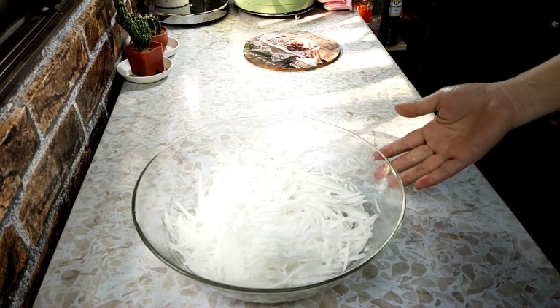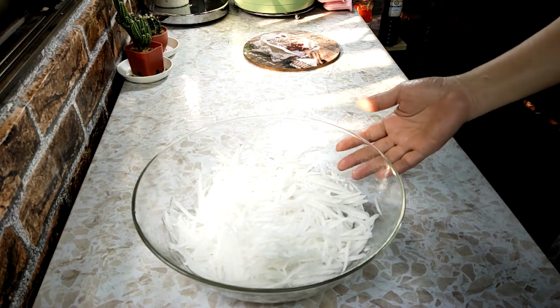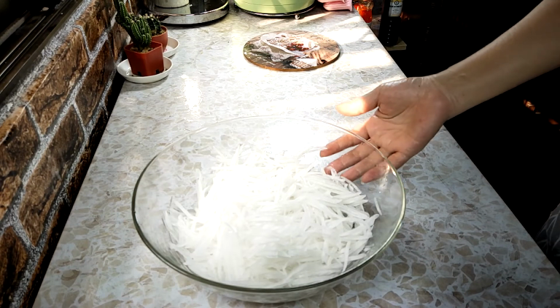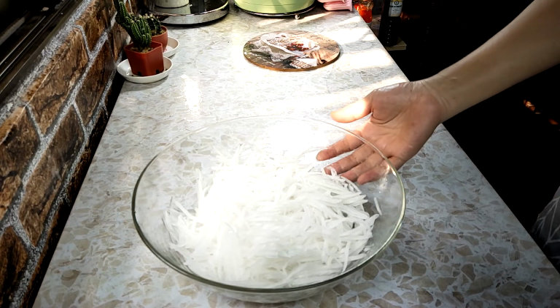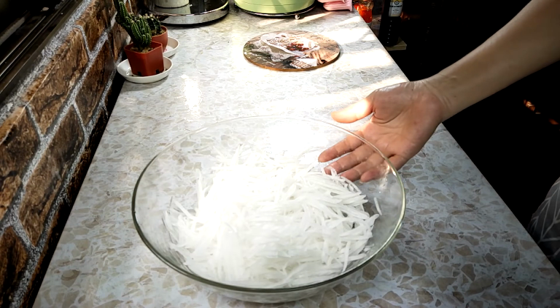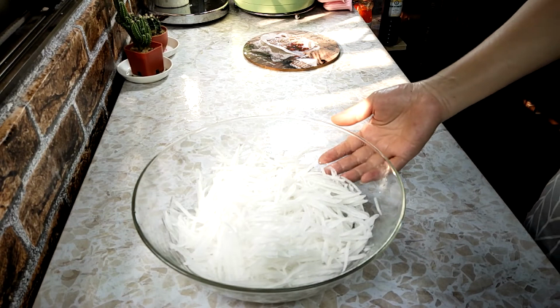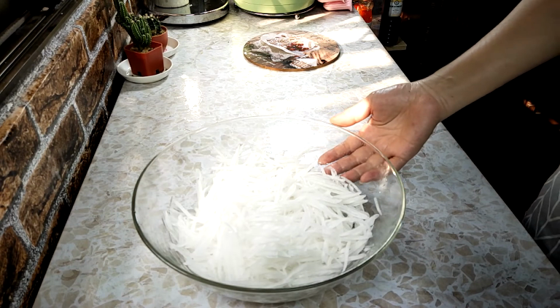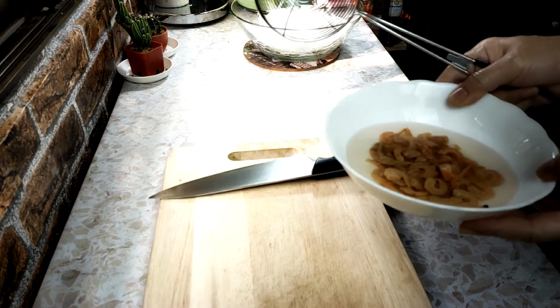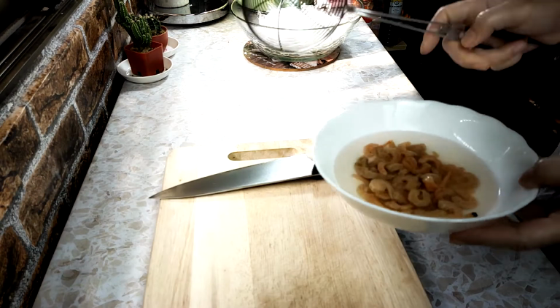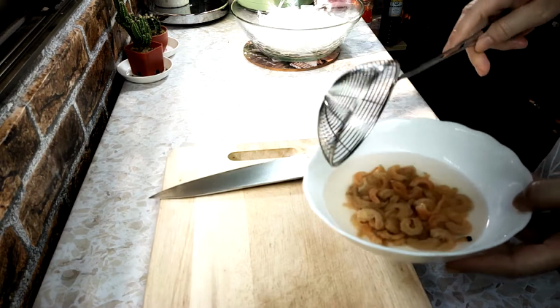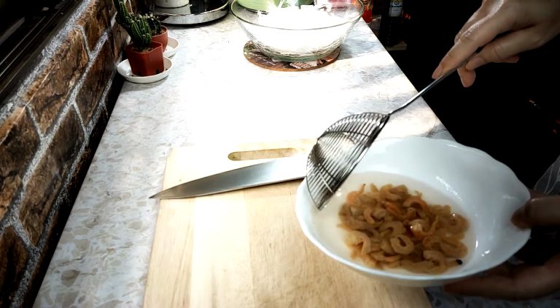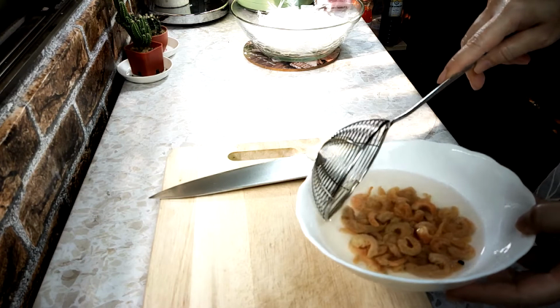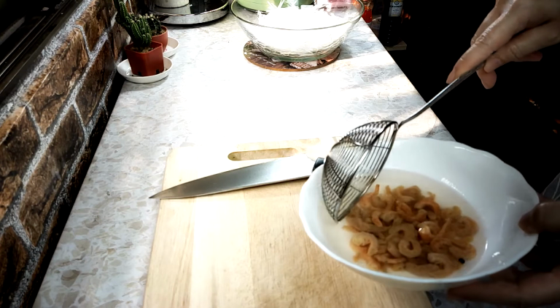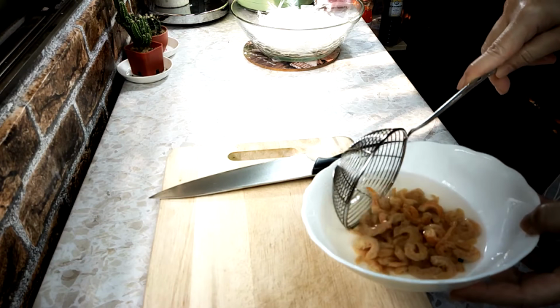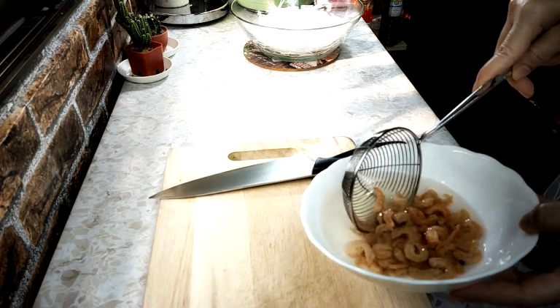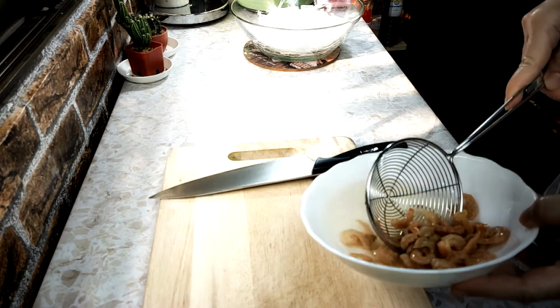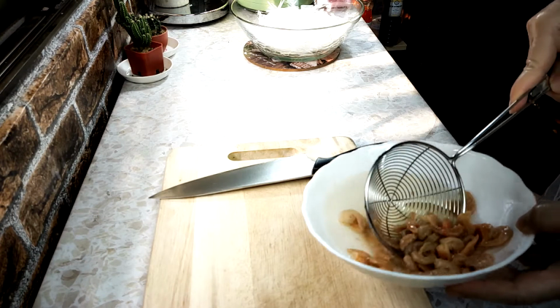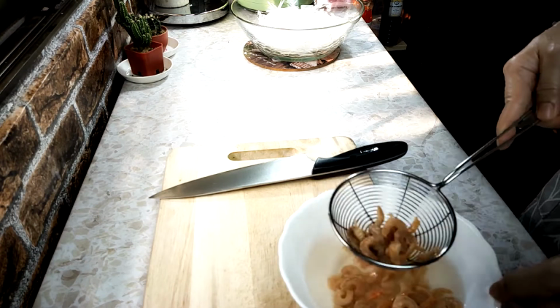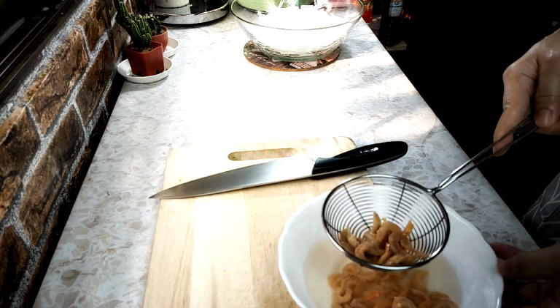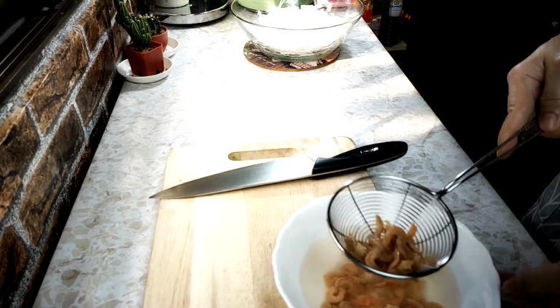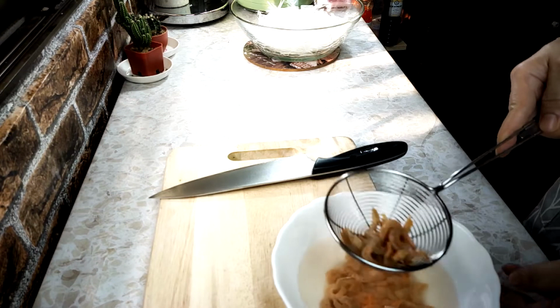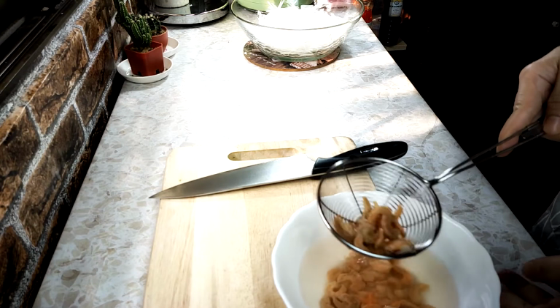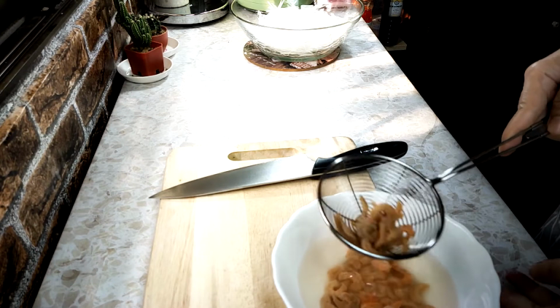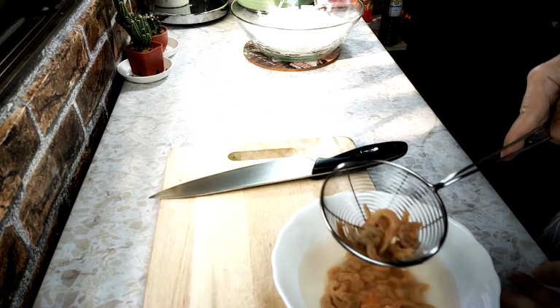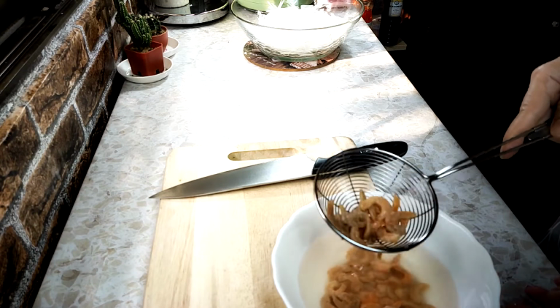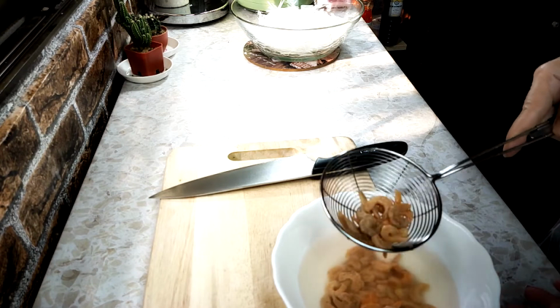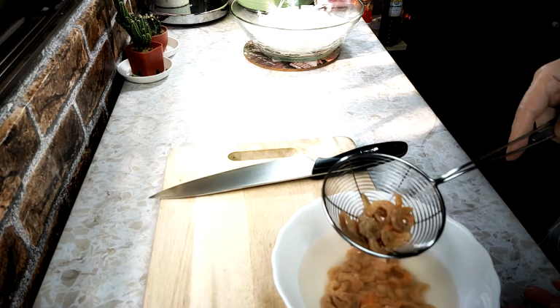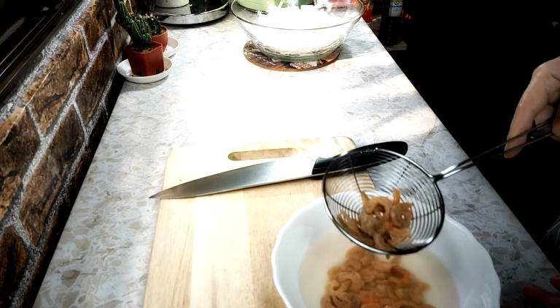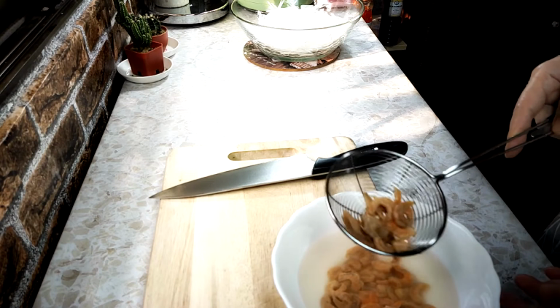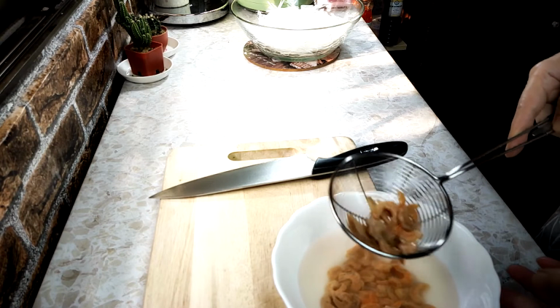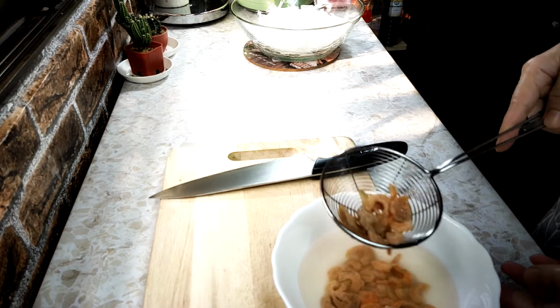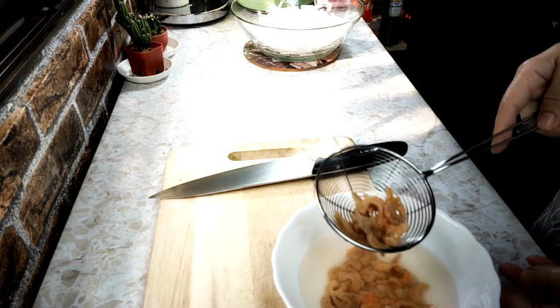Let's do the next step. This is a bag of water. We will put the water in. We will put the water in.